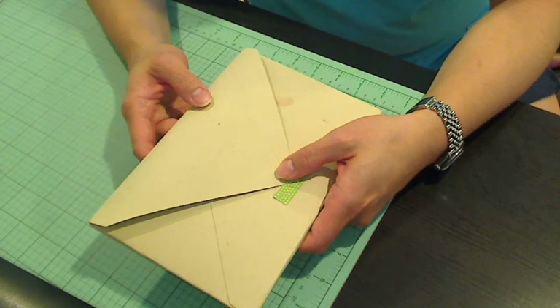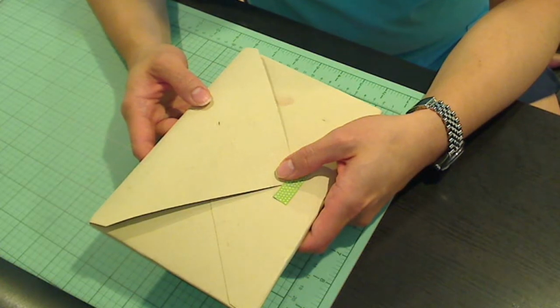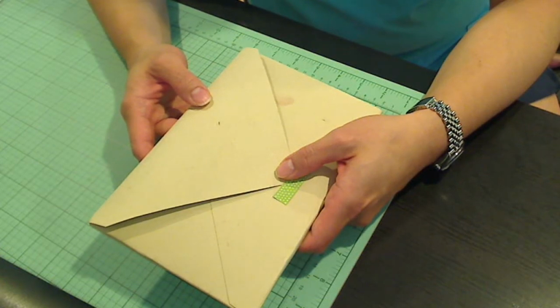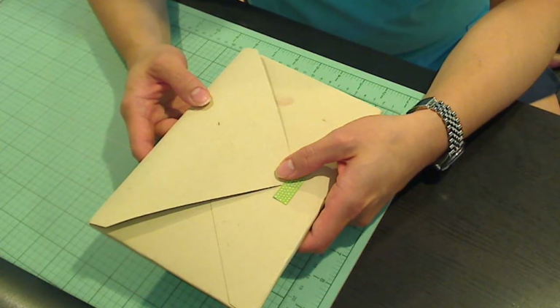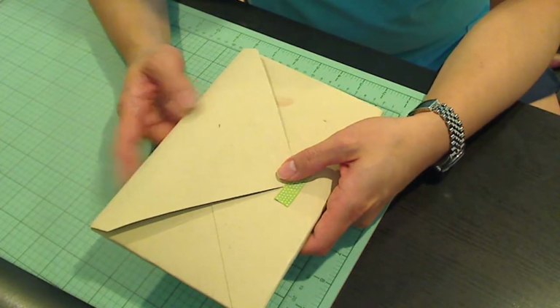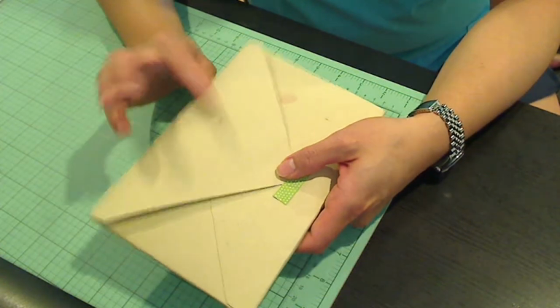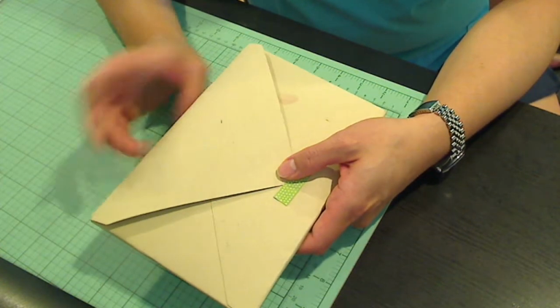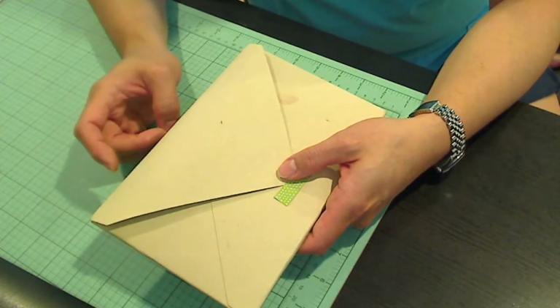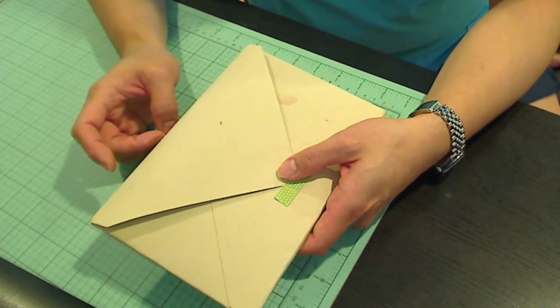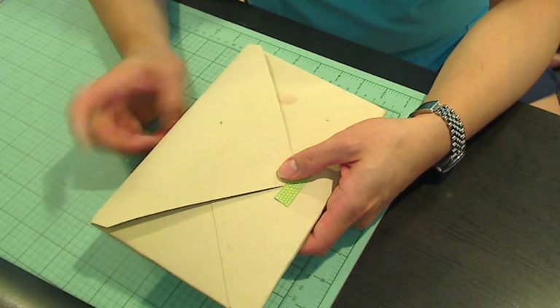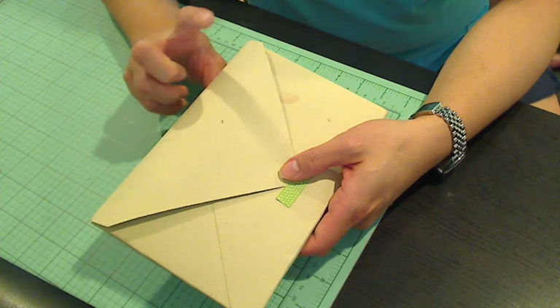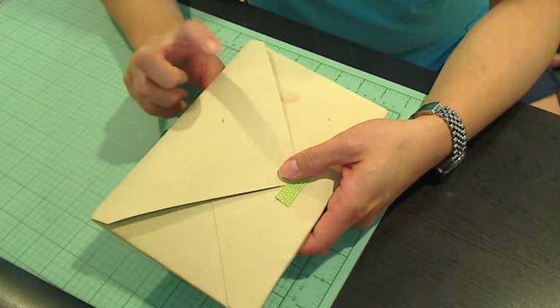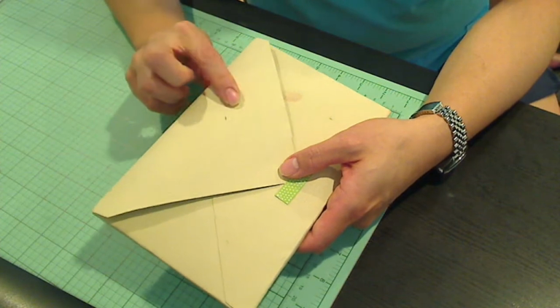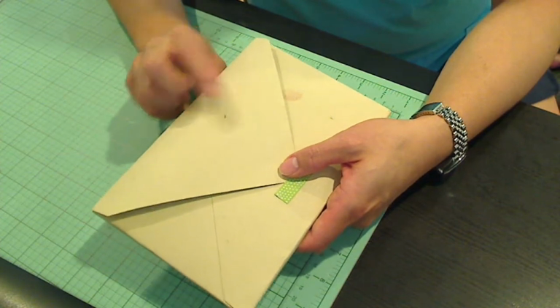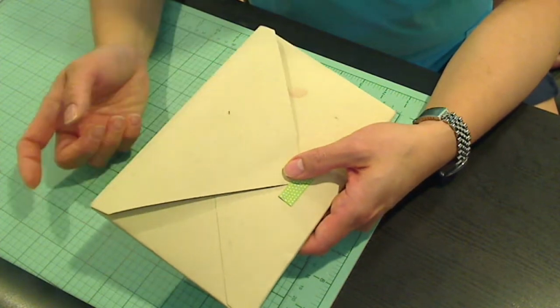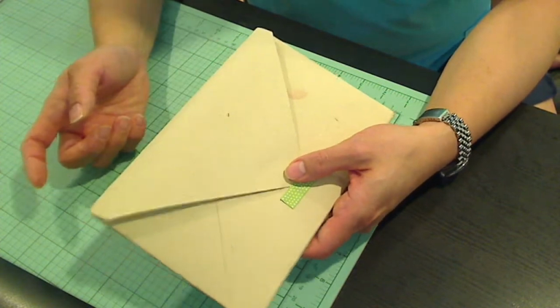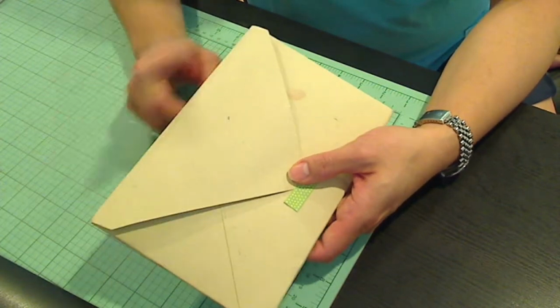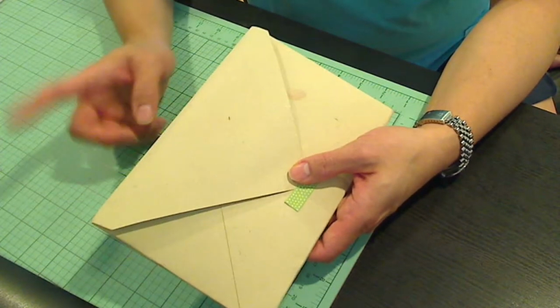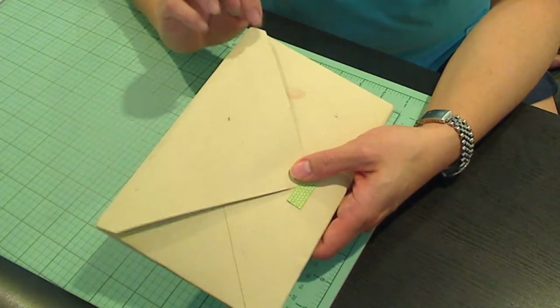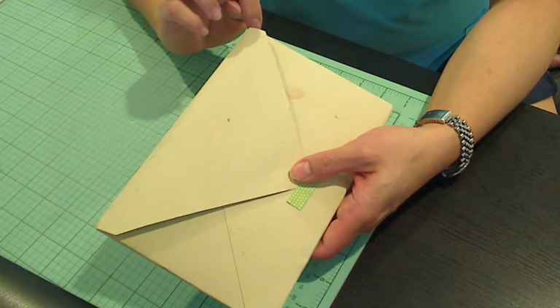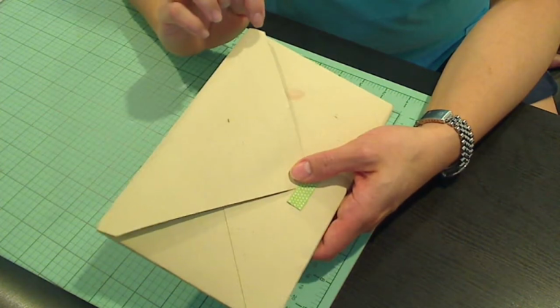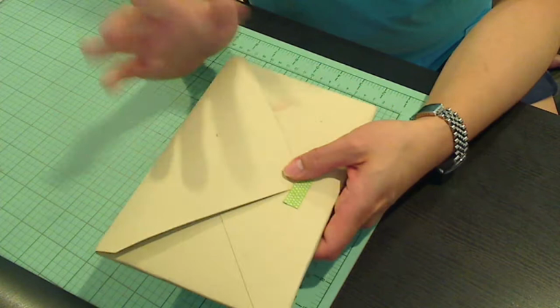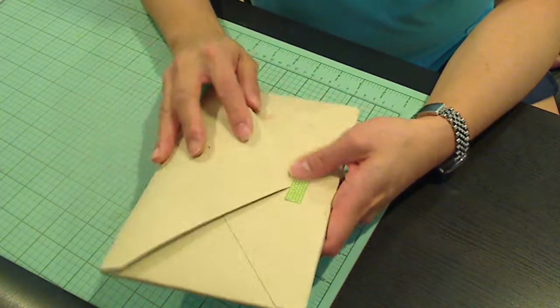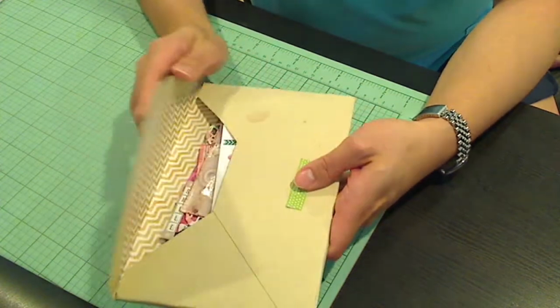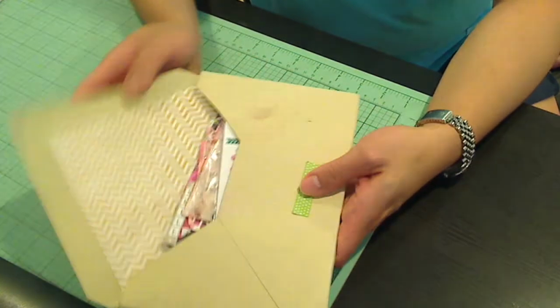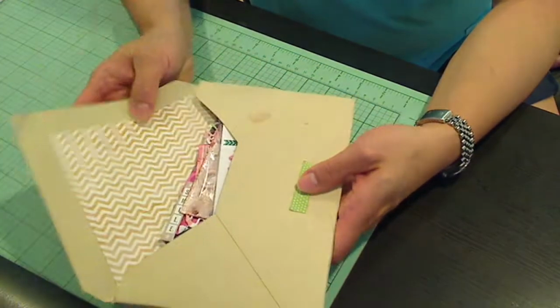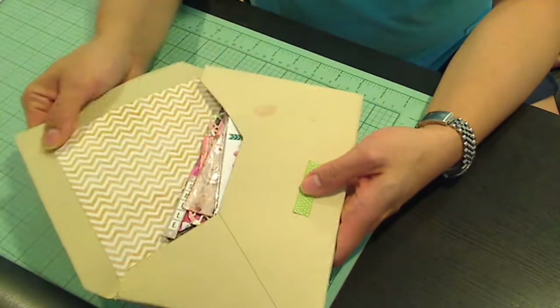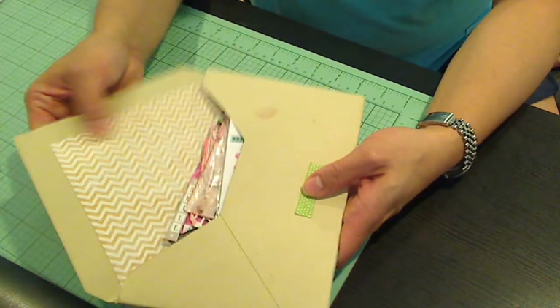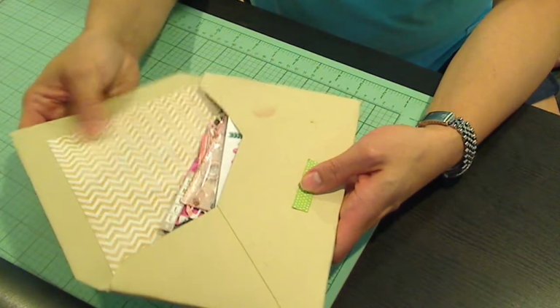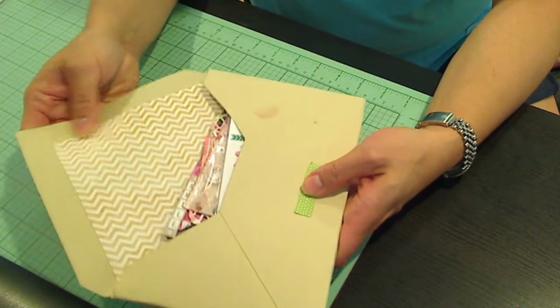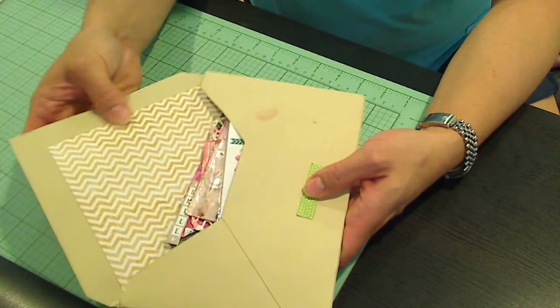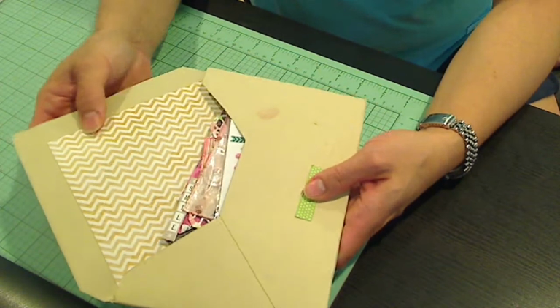Hey everybody, it's Christina of Crafty Paws. I wanted to share a little package that I got today. This is from Canada, but I don't know from whom because there was no return address. And just so you know, this is a beautiful envelope for whoever sent this.